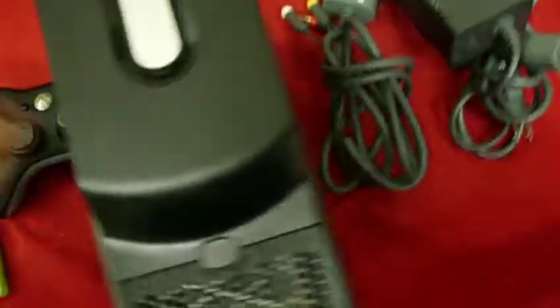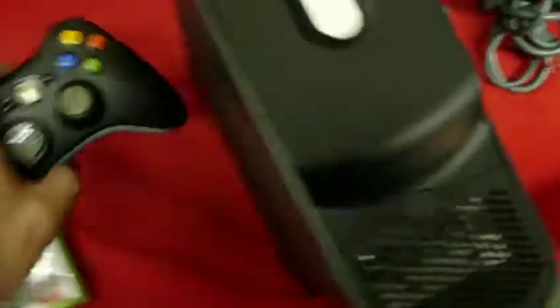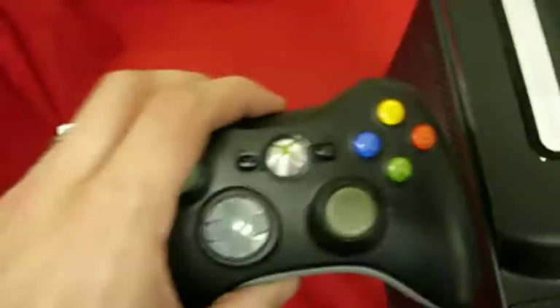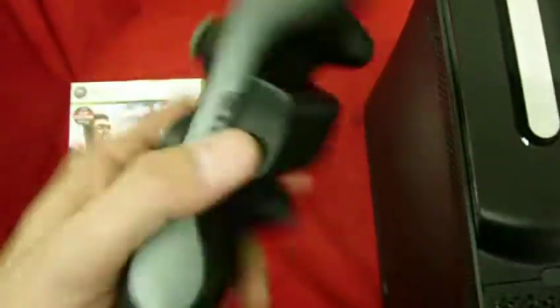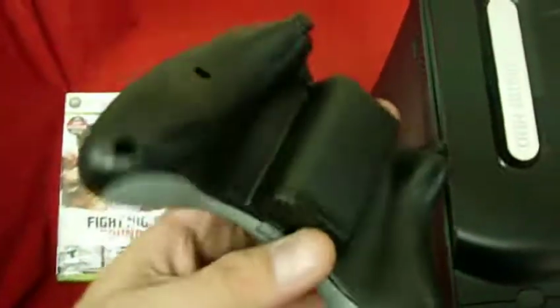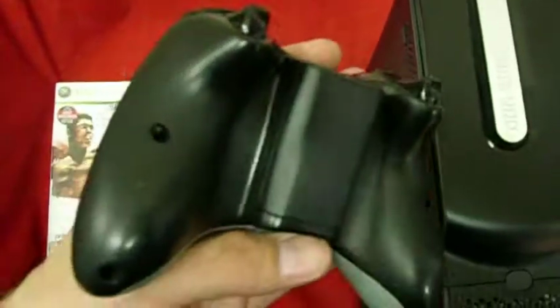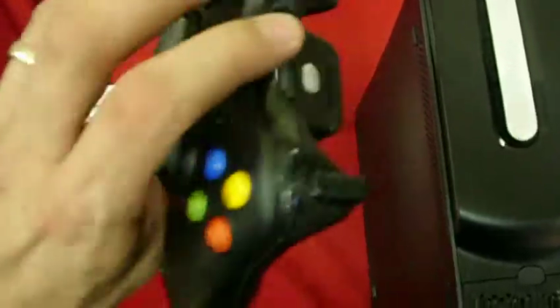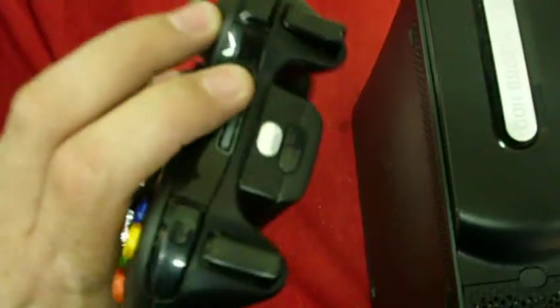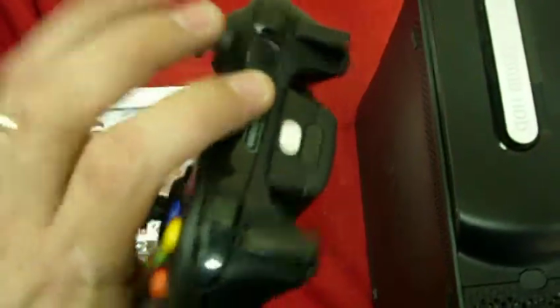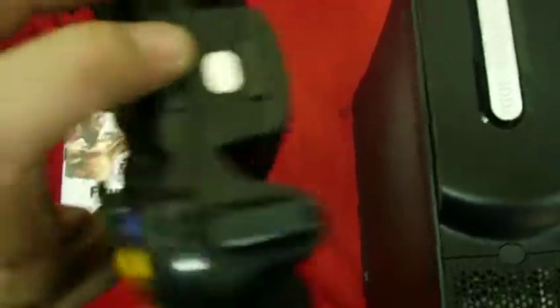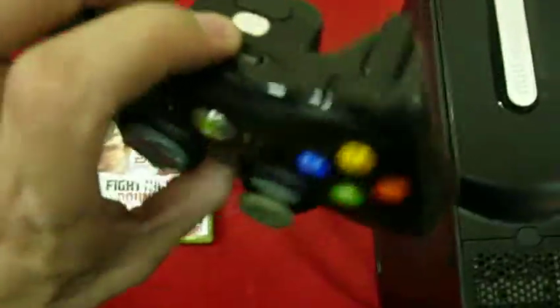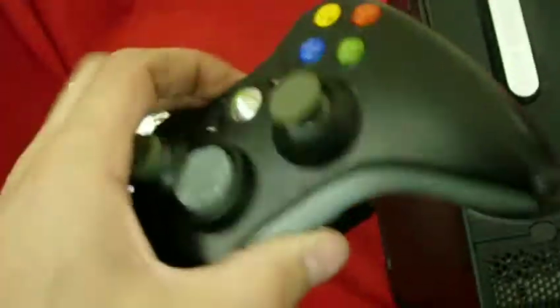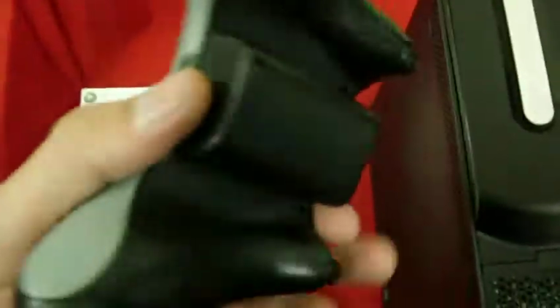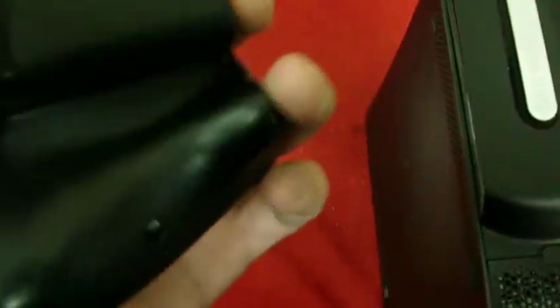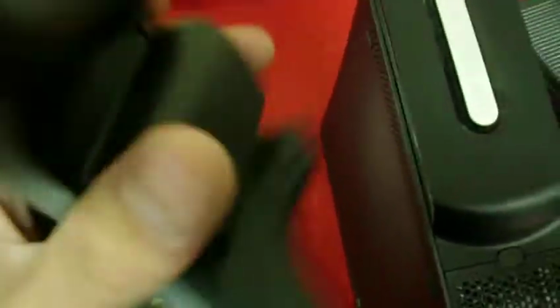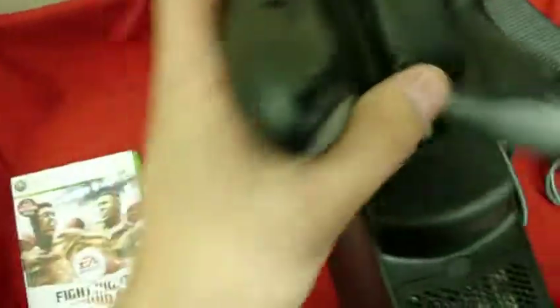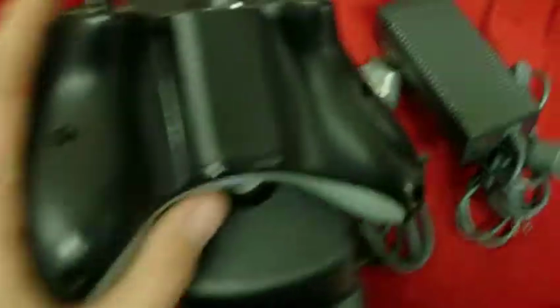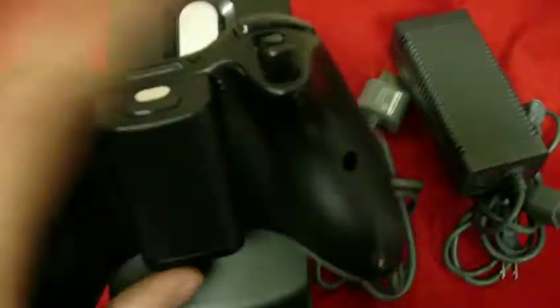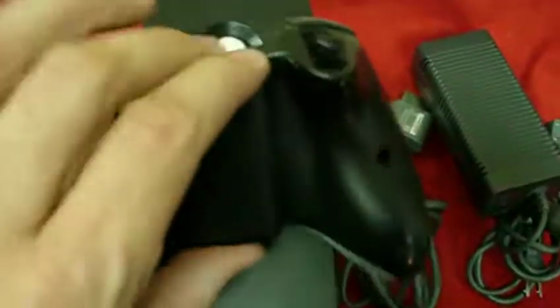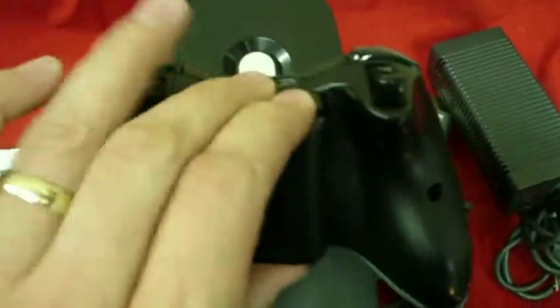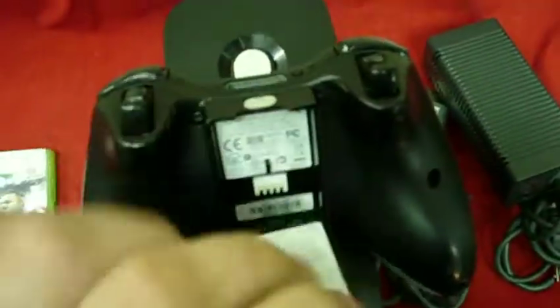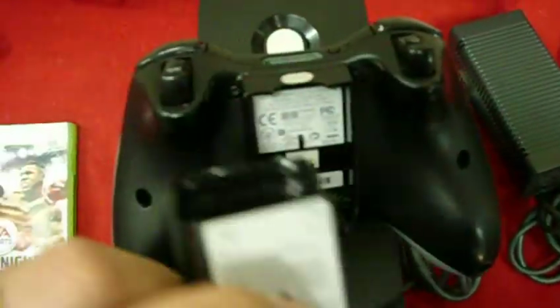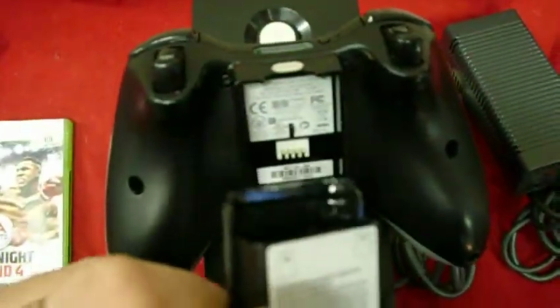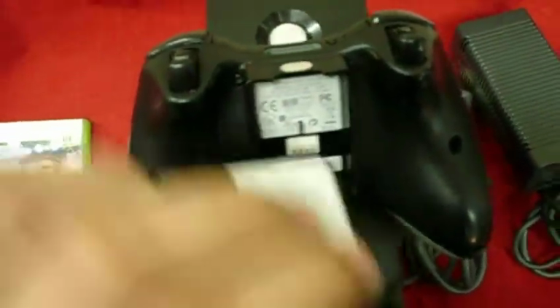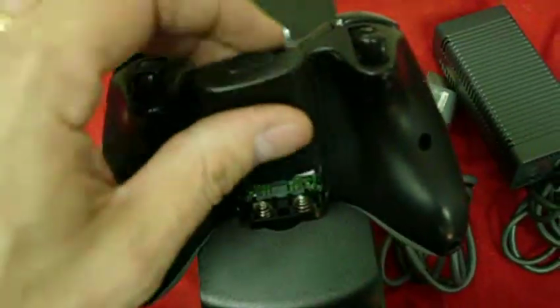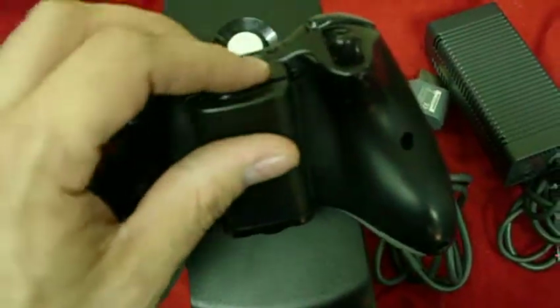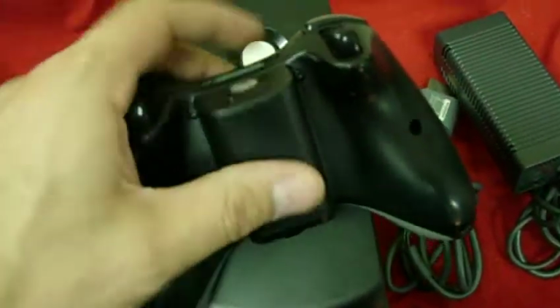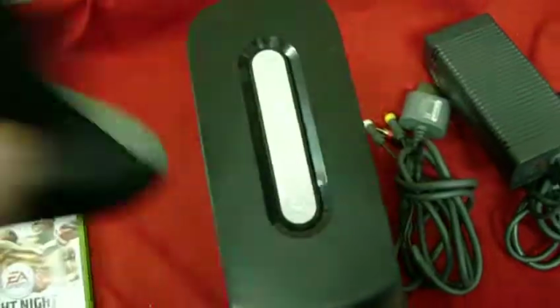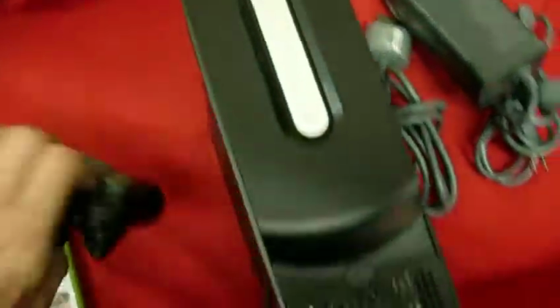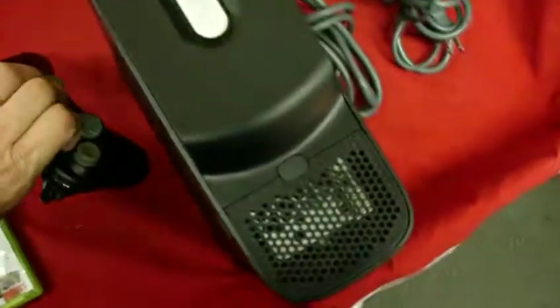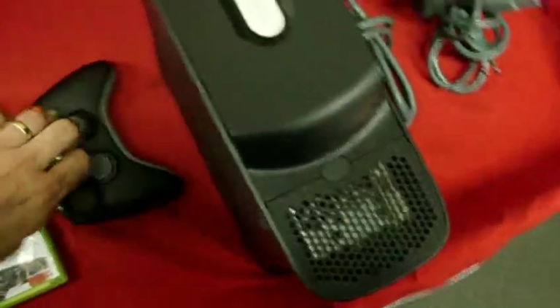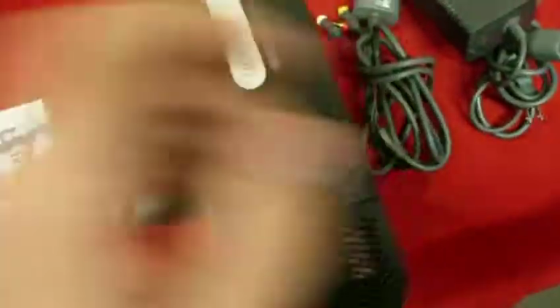It comes with the controller. The controller is in good shape, a few conditions. It has the pack that accepts the batteries, so there's no reason to have that cord — just two AA batteries and it will last for quite some time.